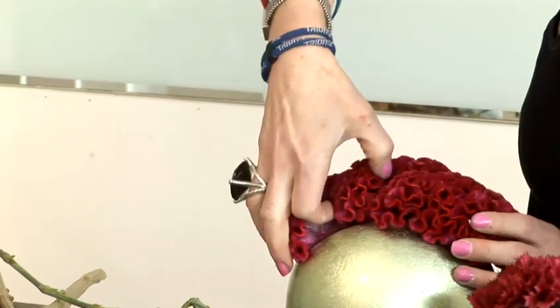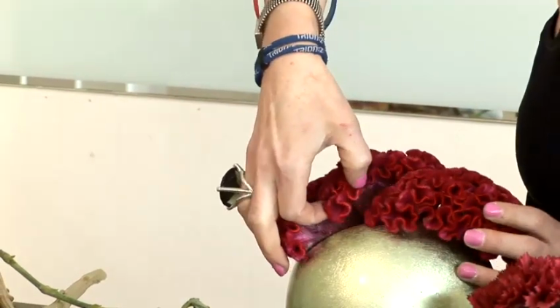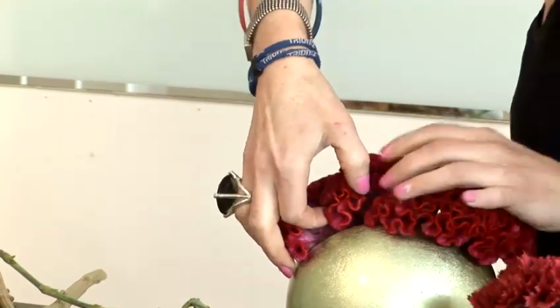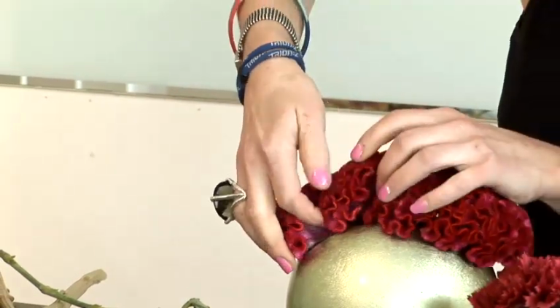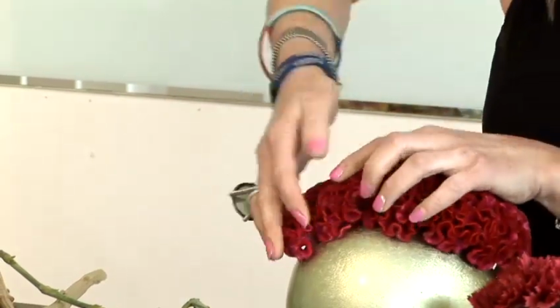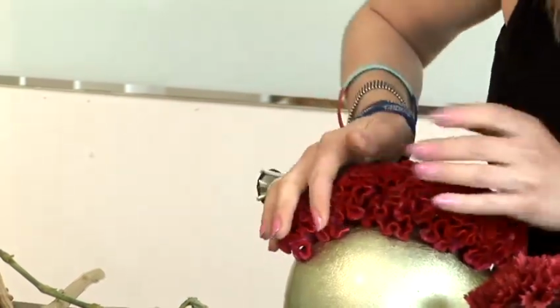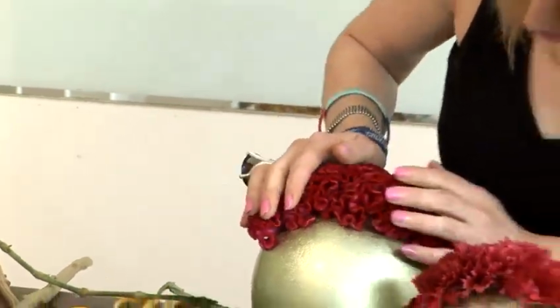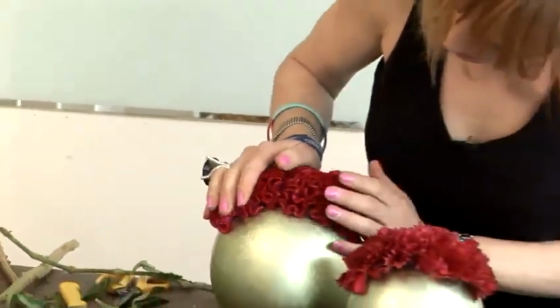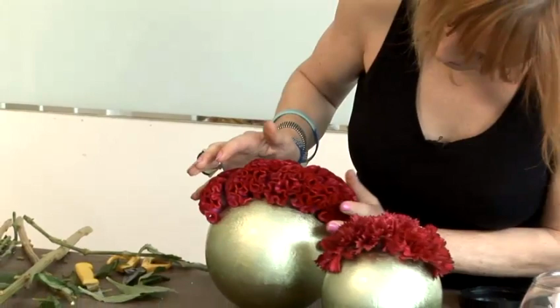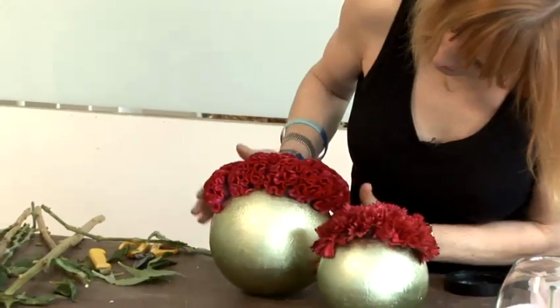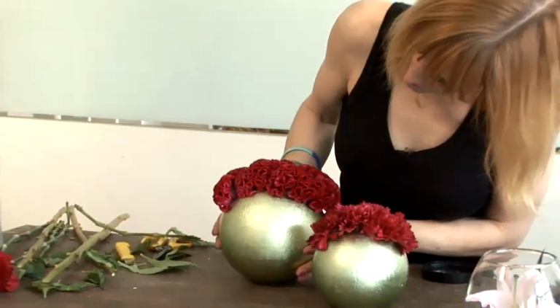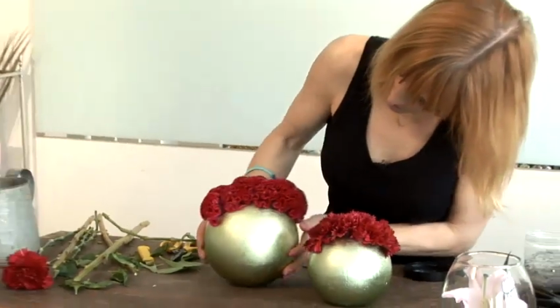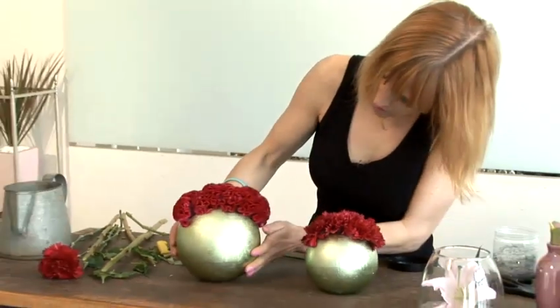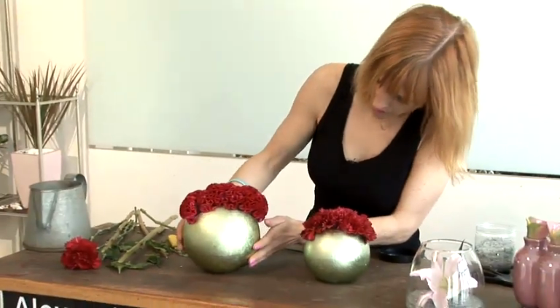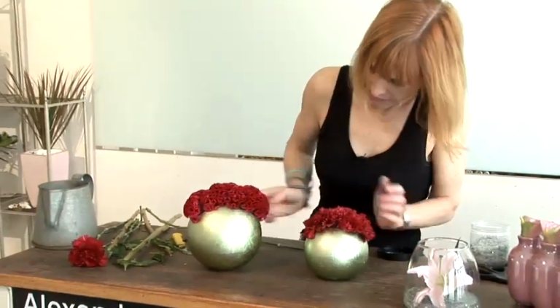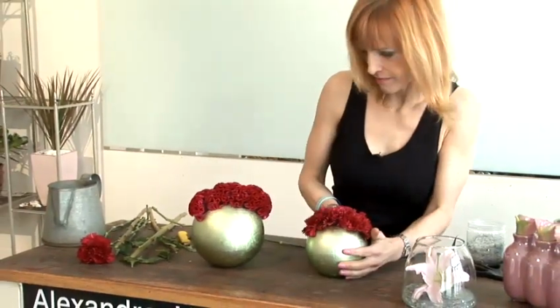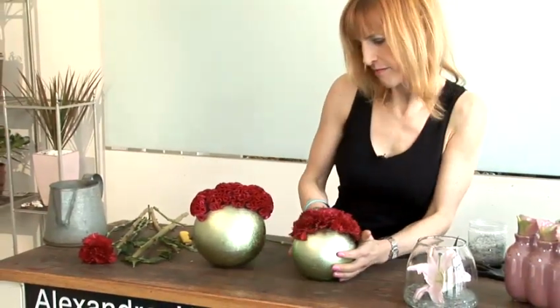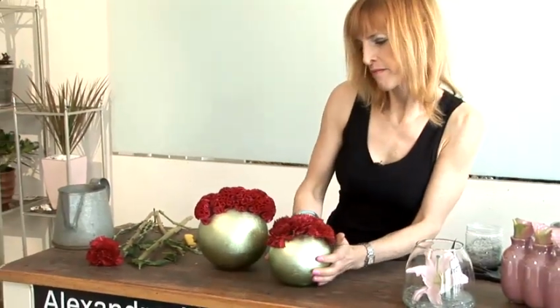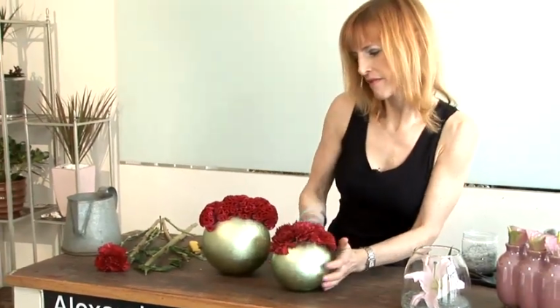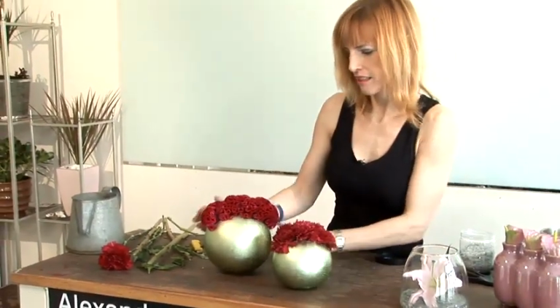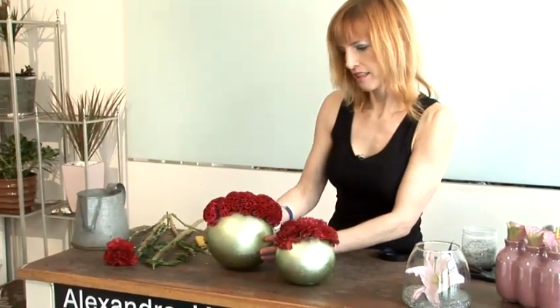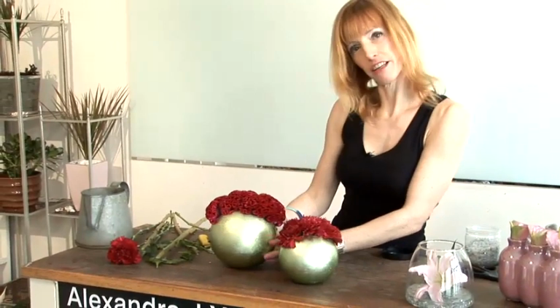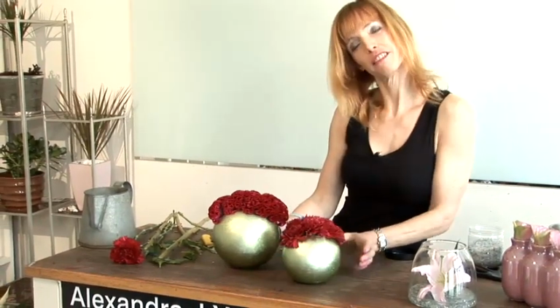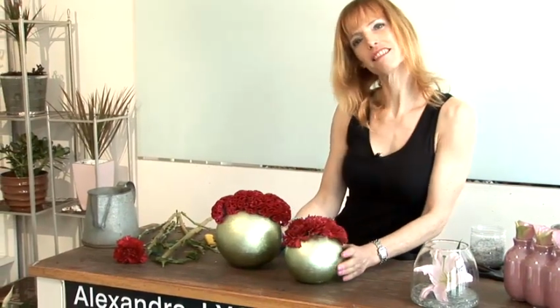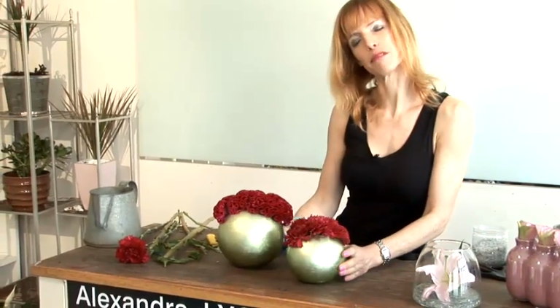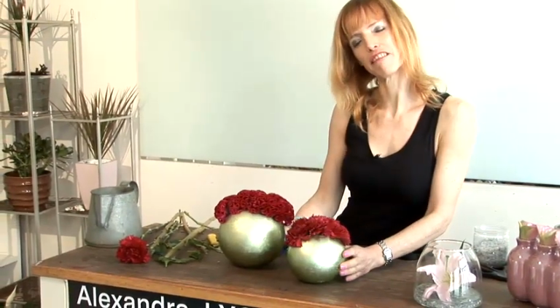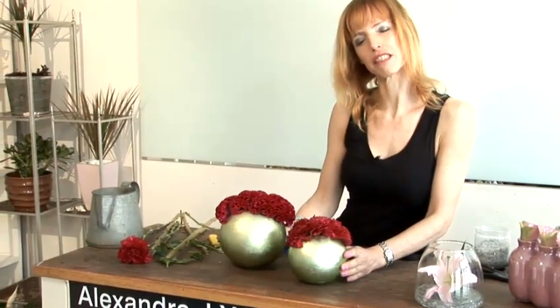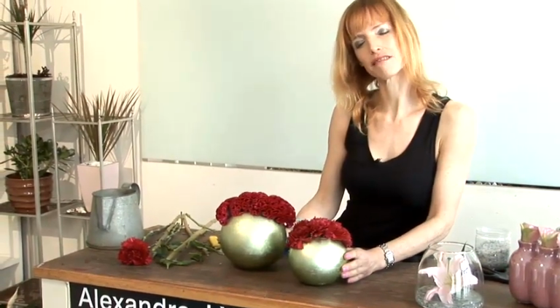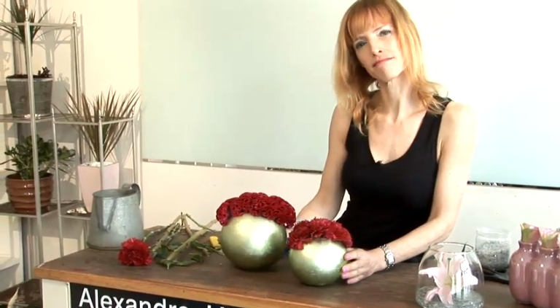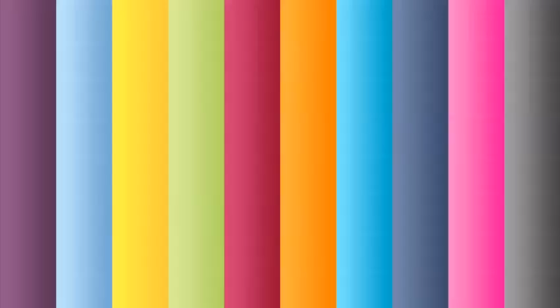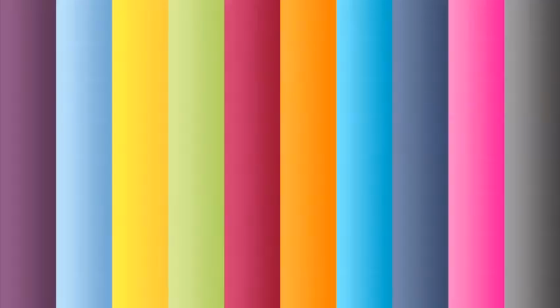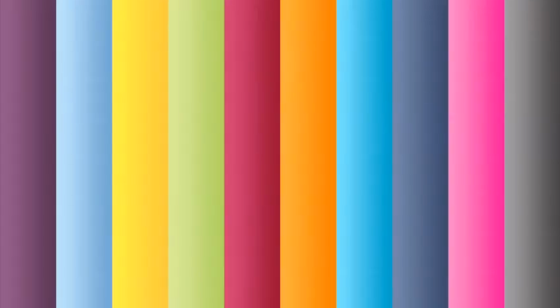There we go. And that's how you do simple flower arrangements.